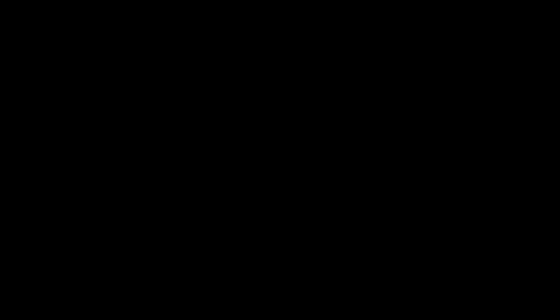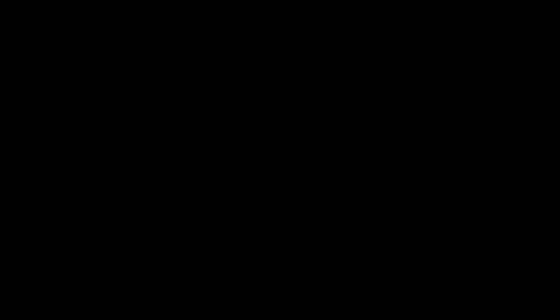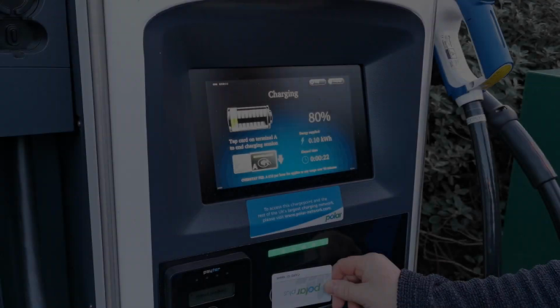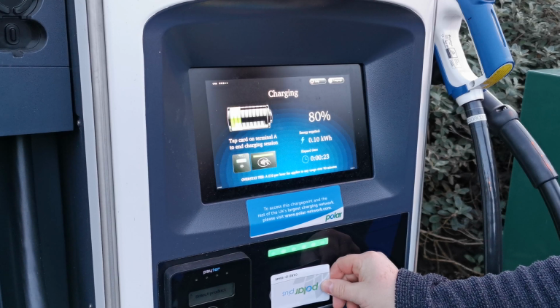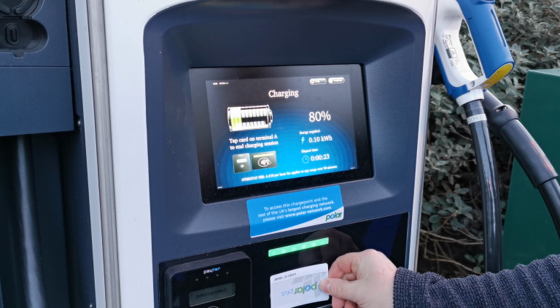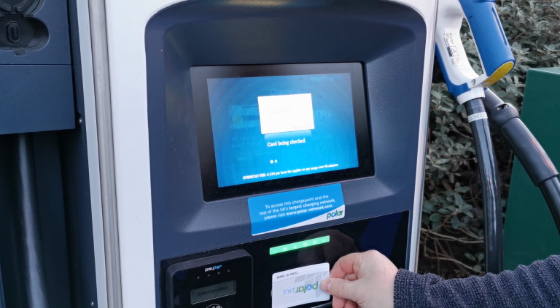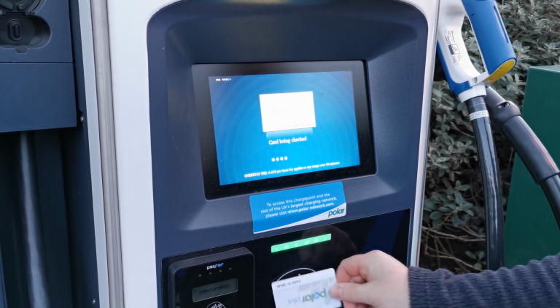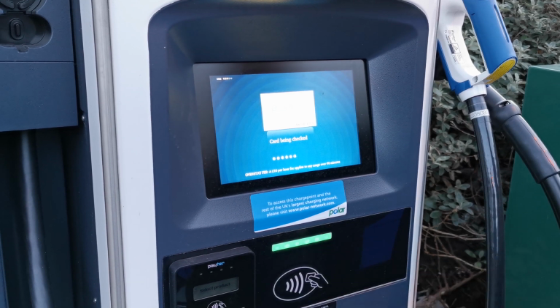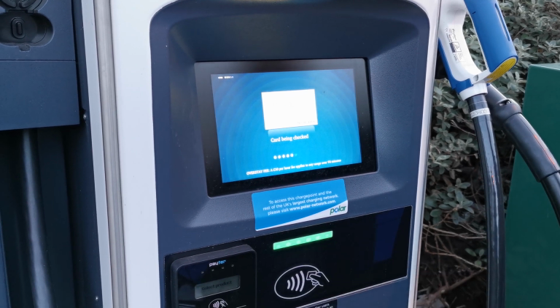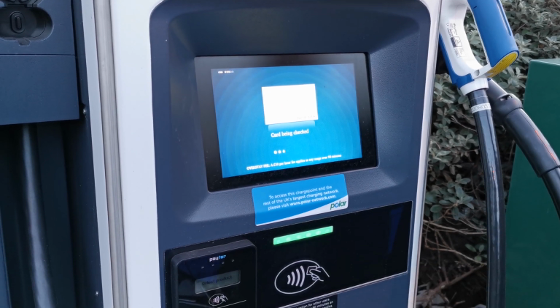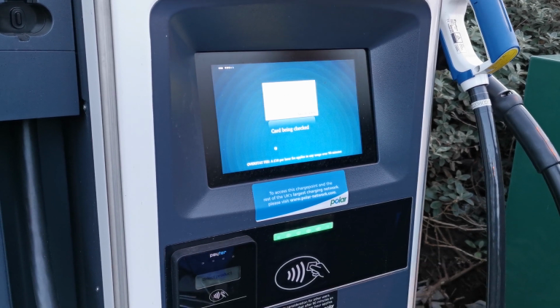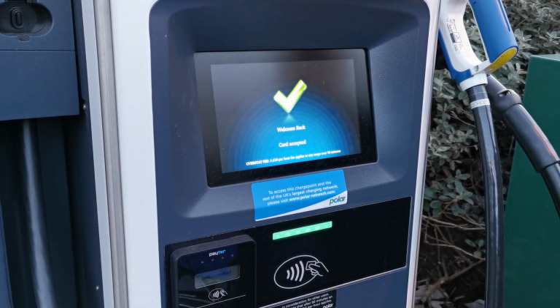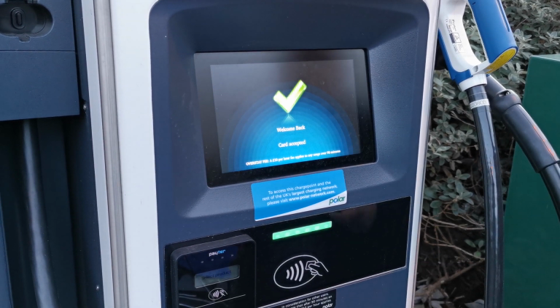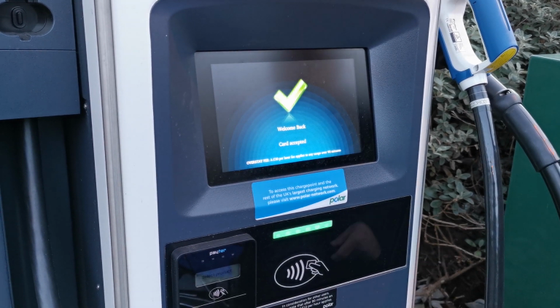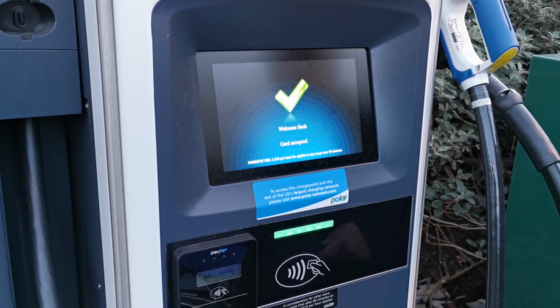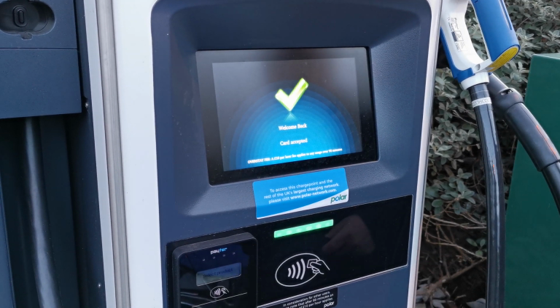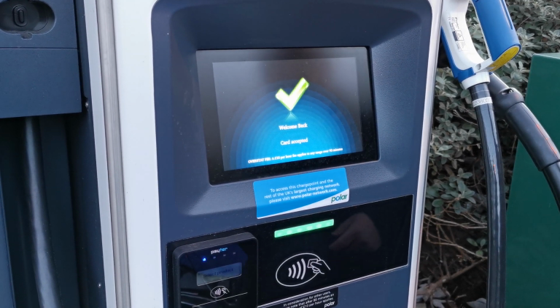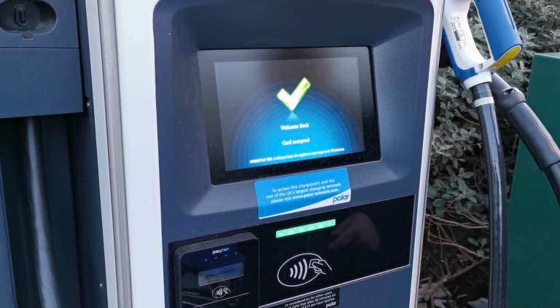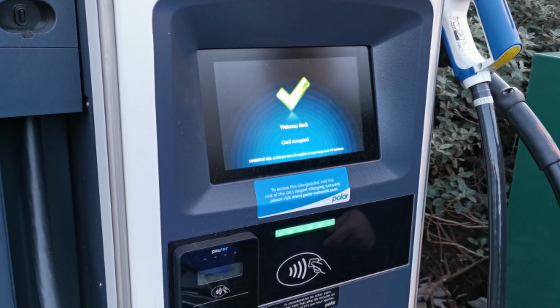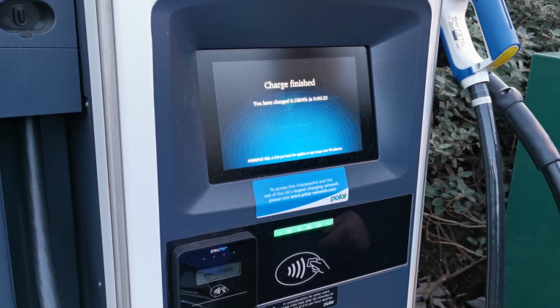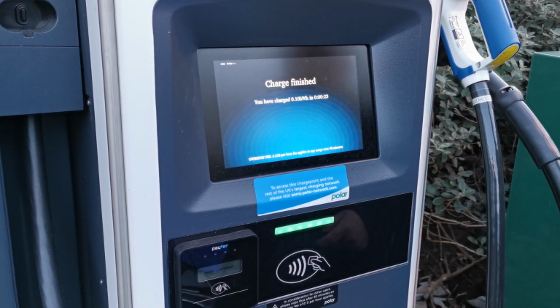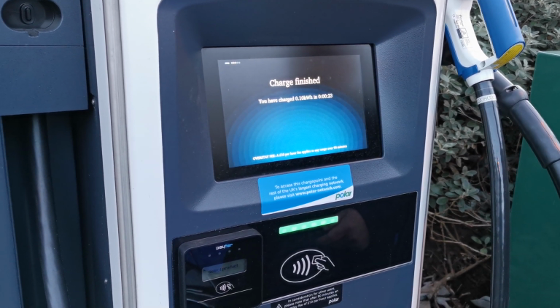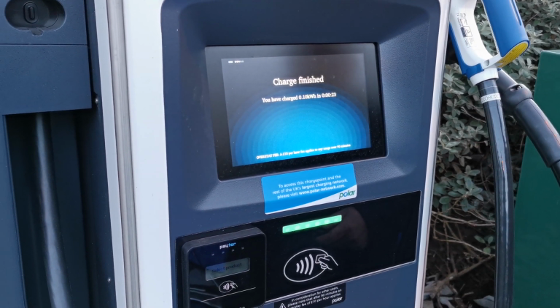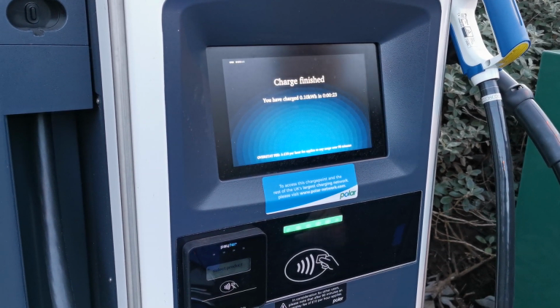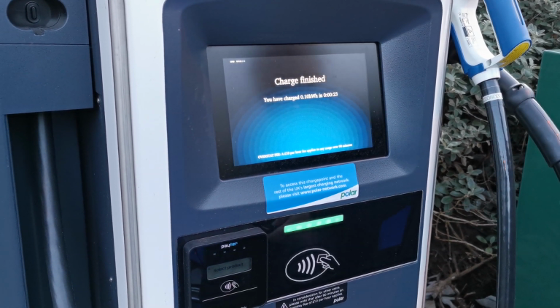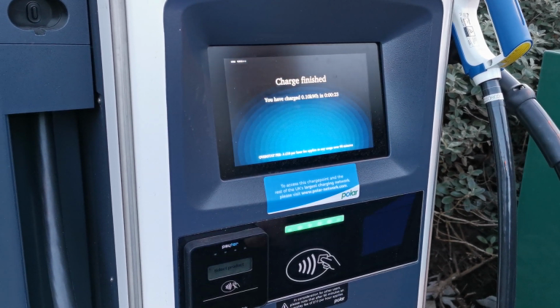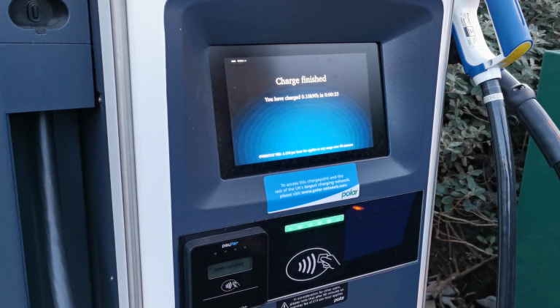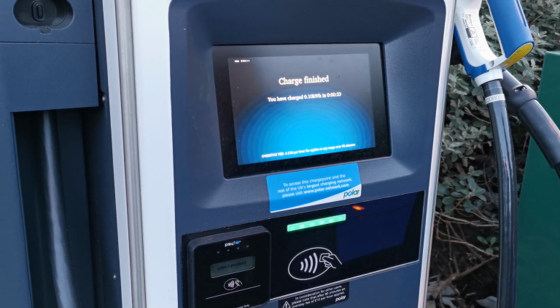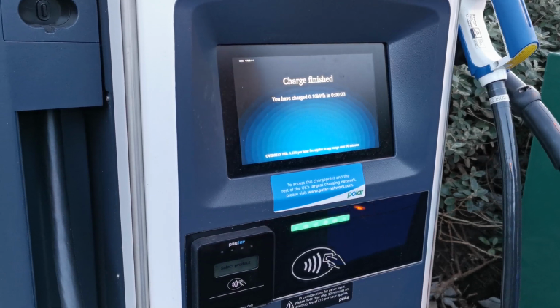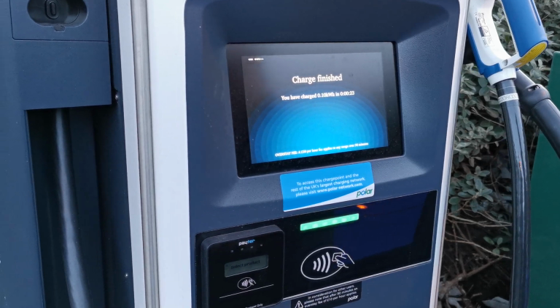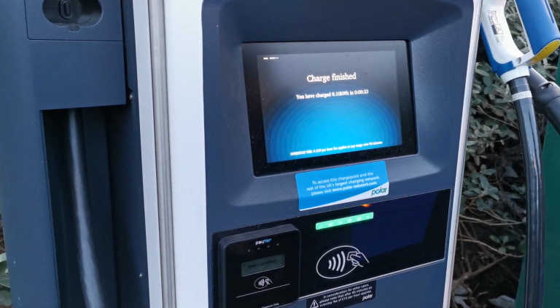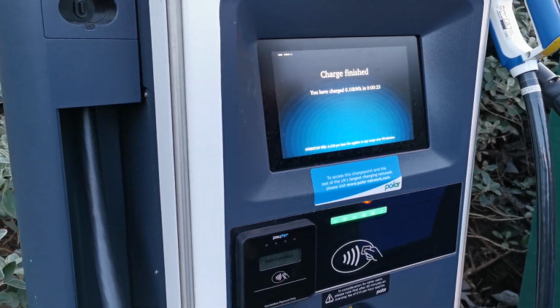On return to your vehicle, simply scan your RFID card on the unit — that will end the charge and you'll be instructed to disconnect from the vehicle.